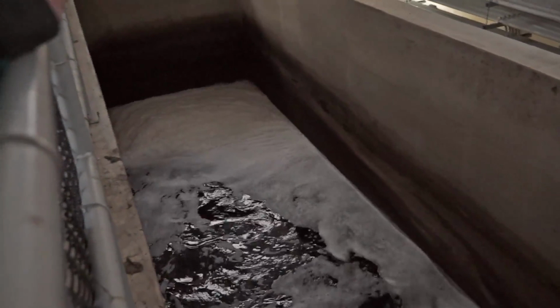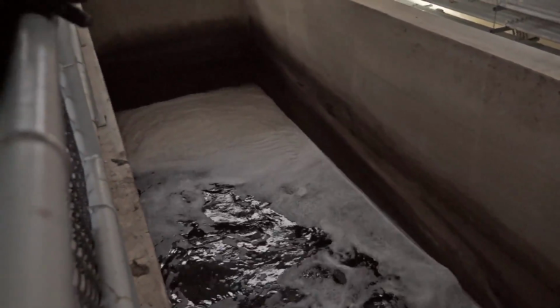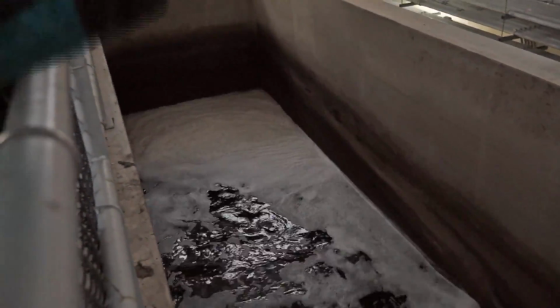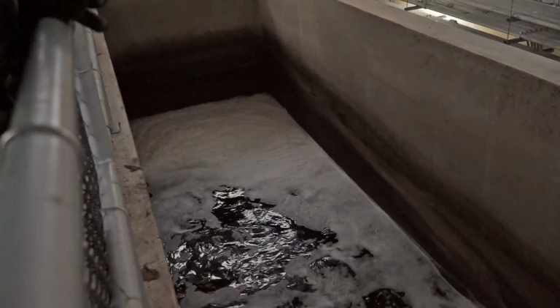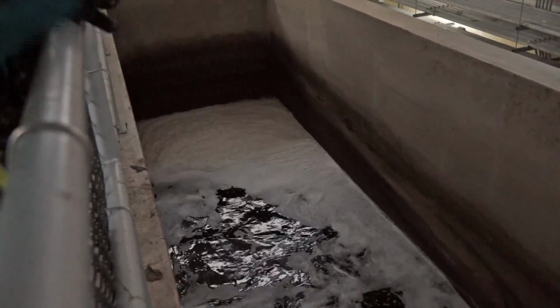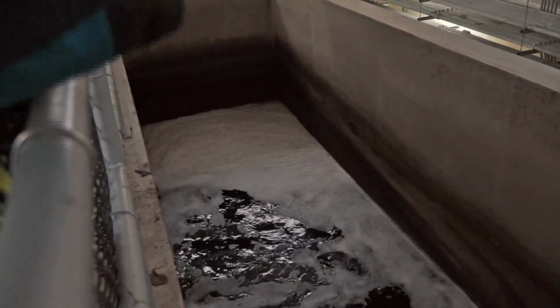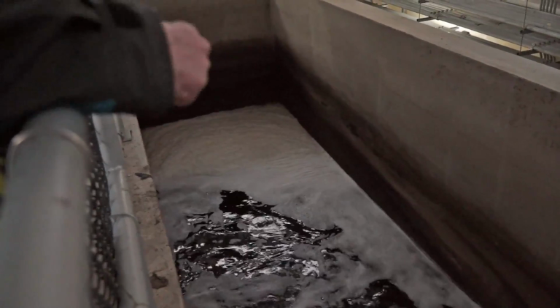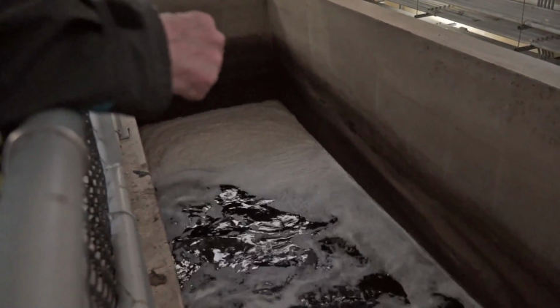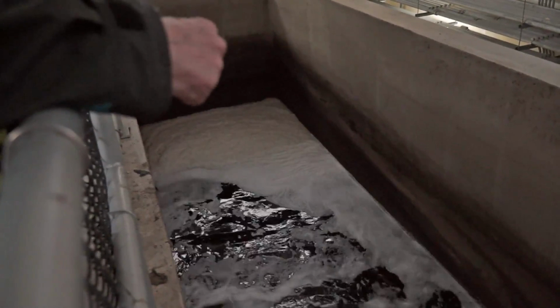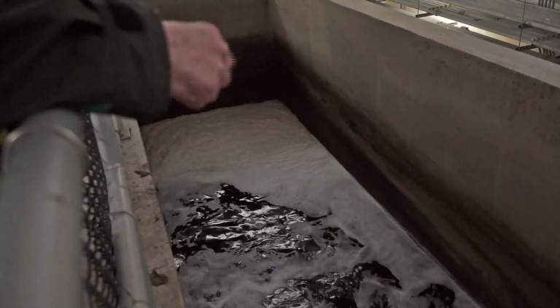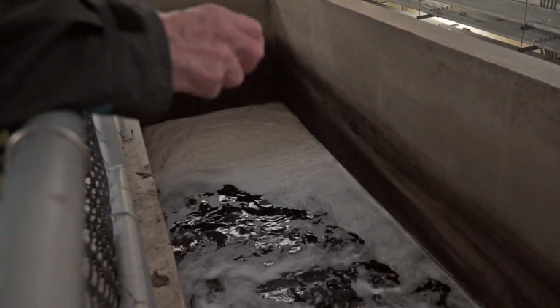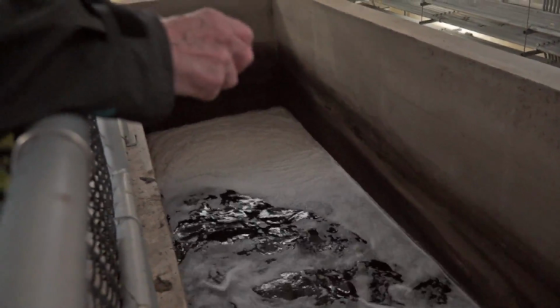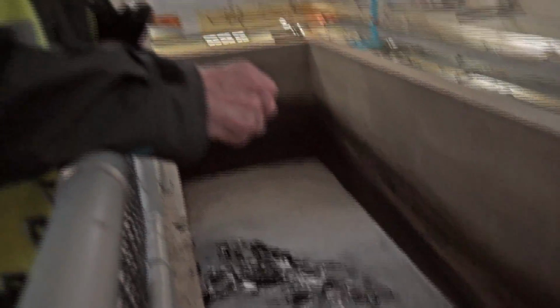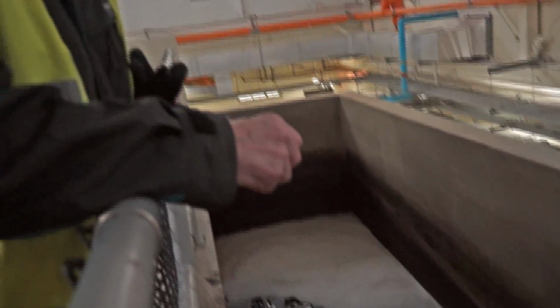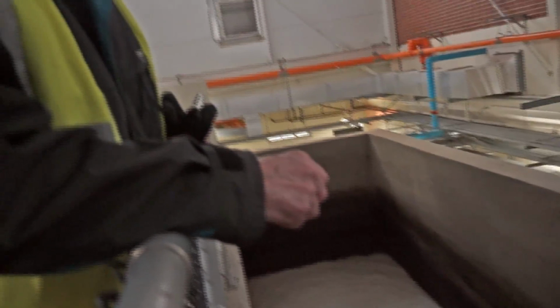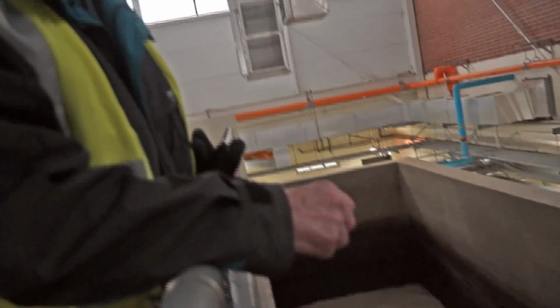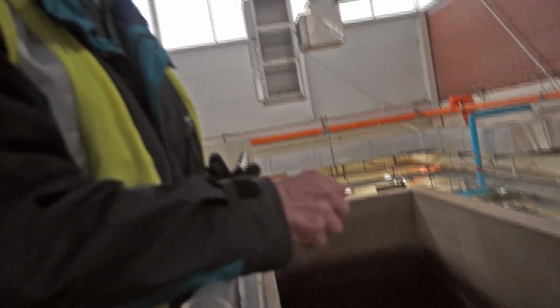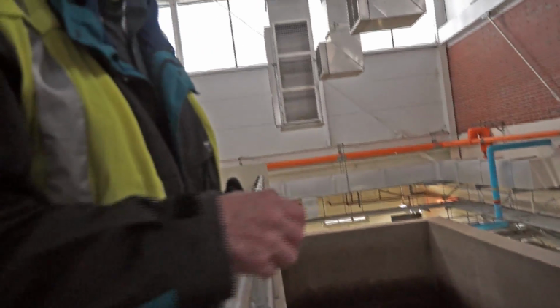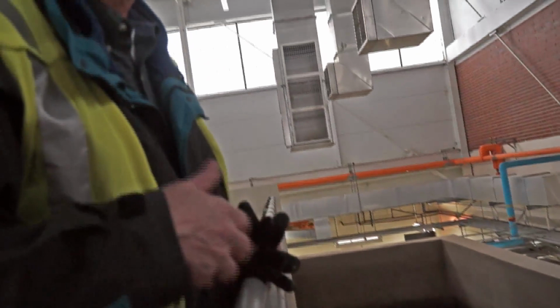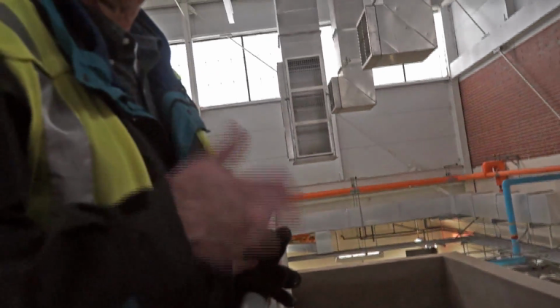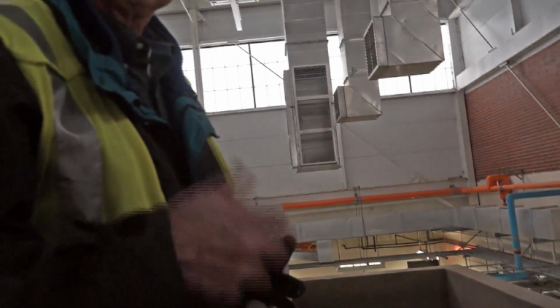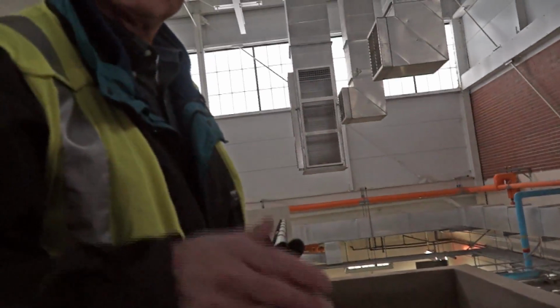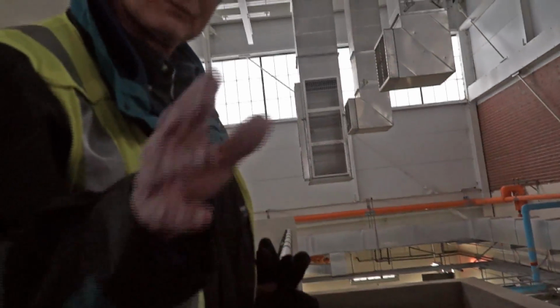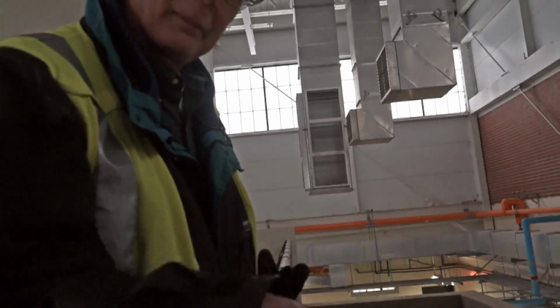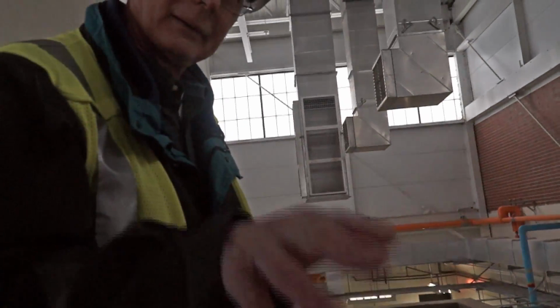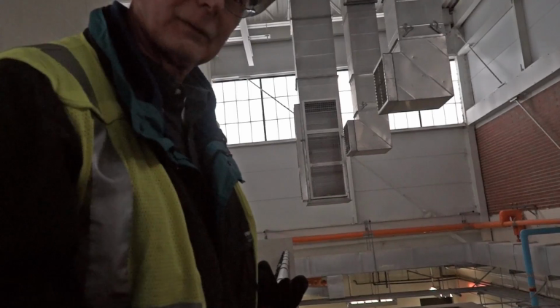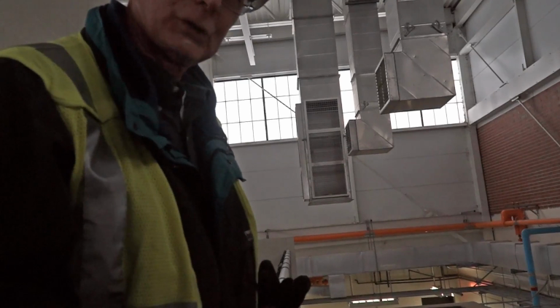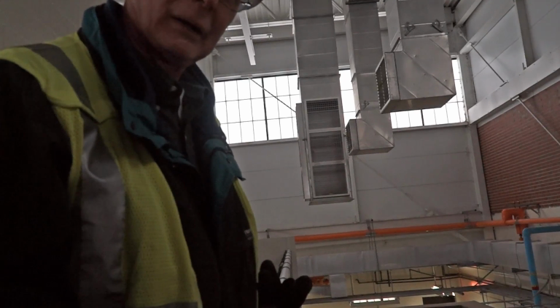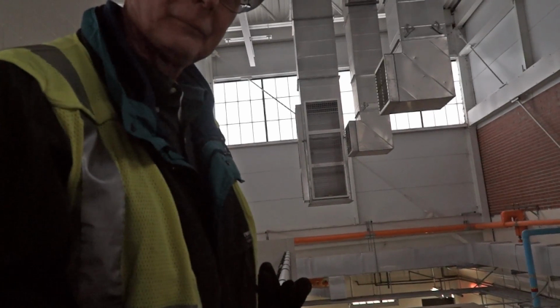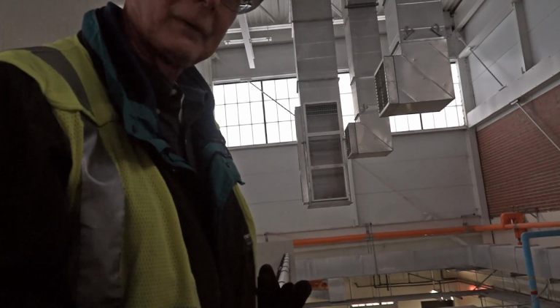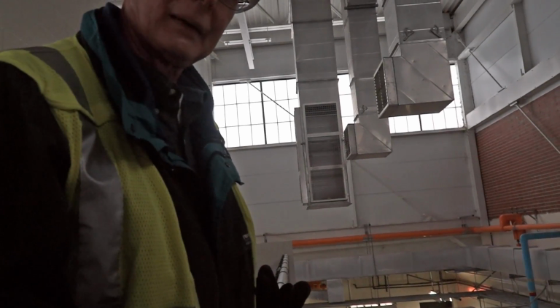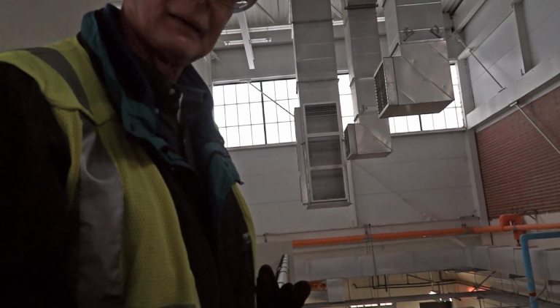At this point I try to entrain a lot of oxygen in the water by dropping it into this channel and saturating it with oxygen before it's discharged.